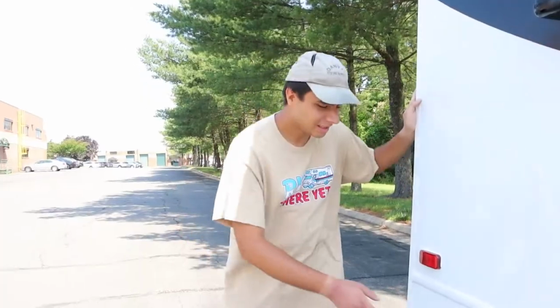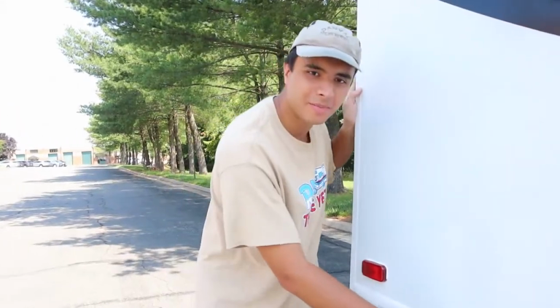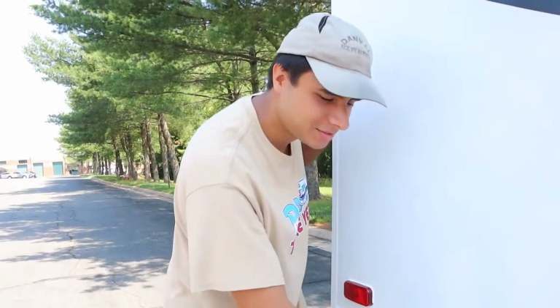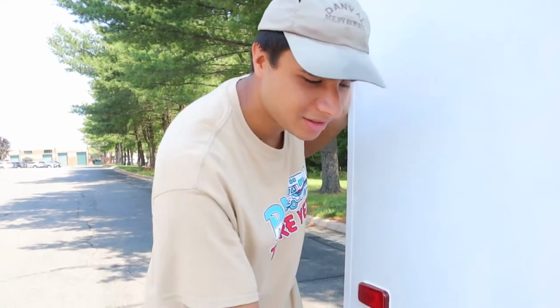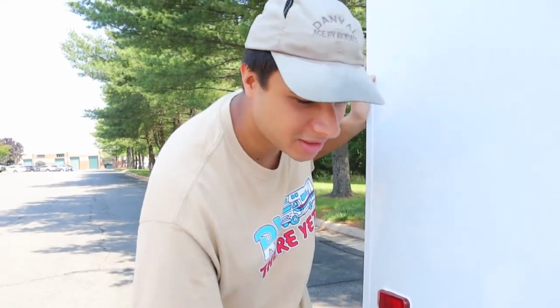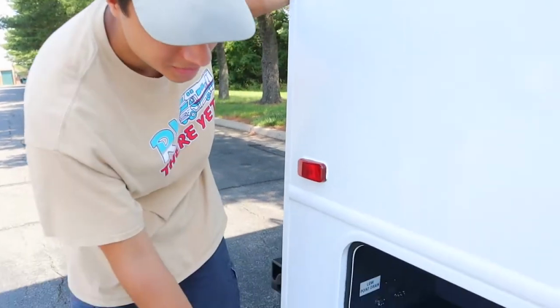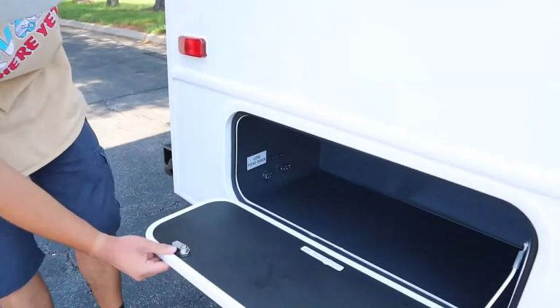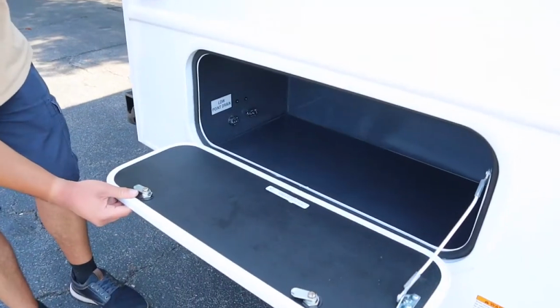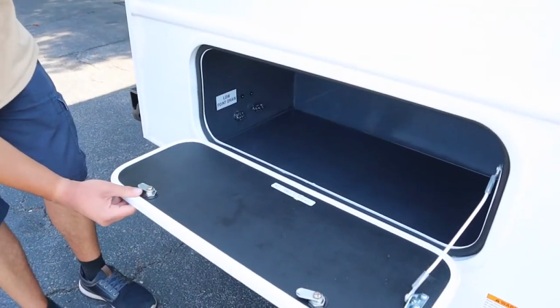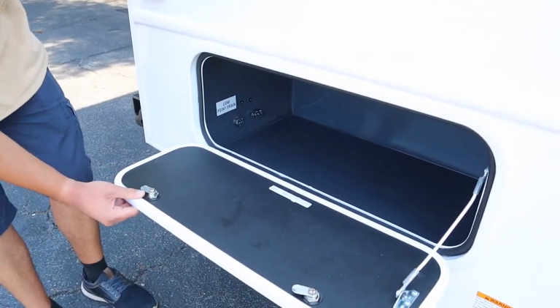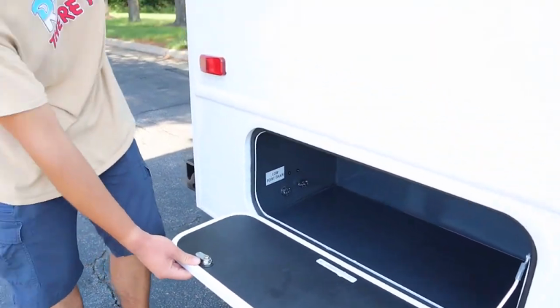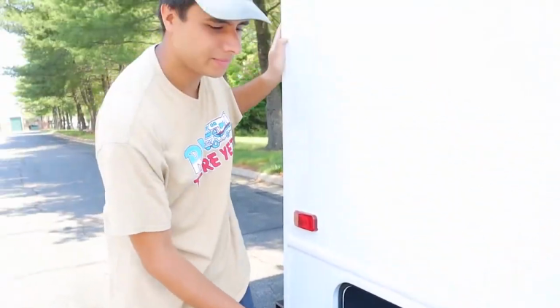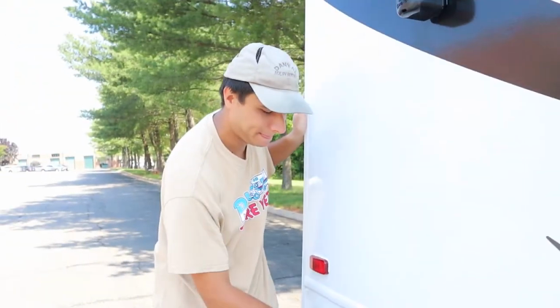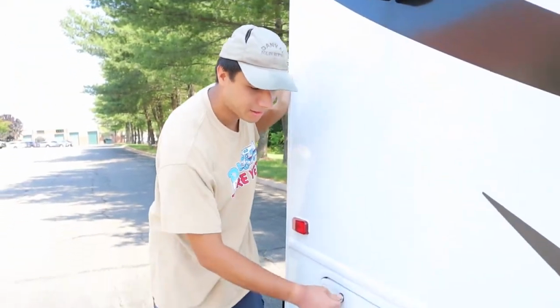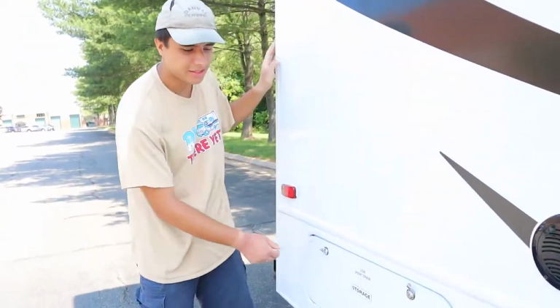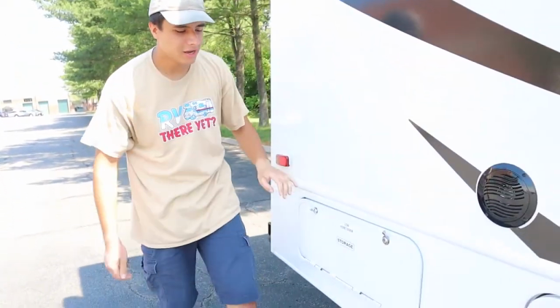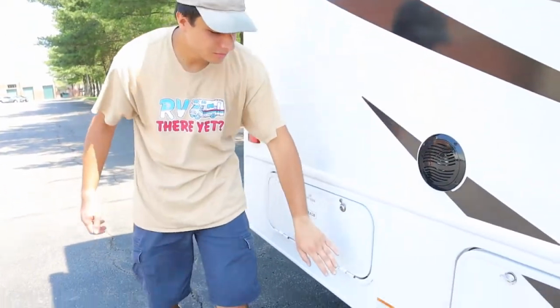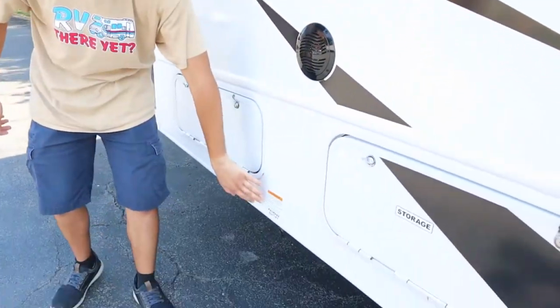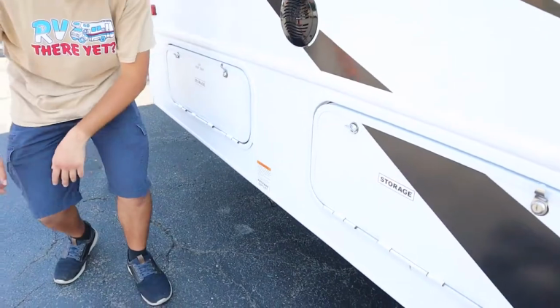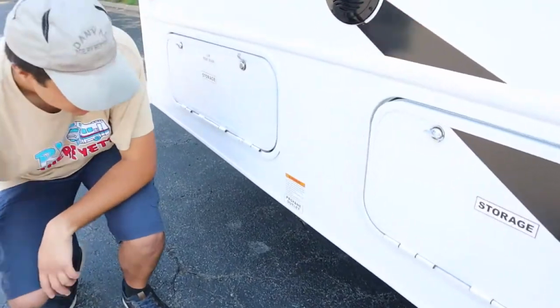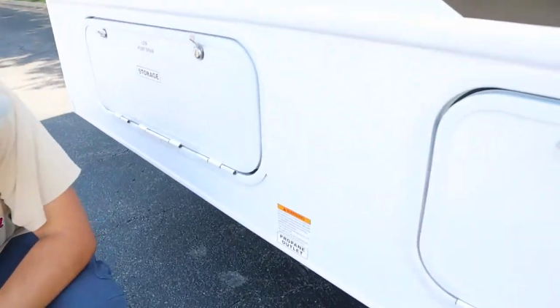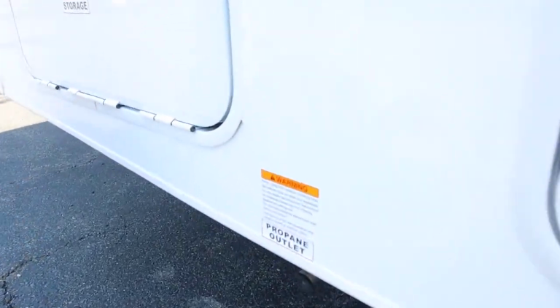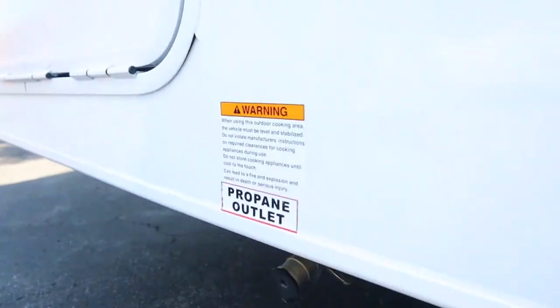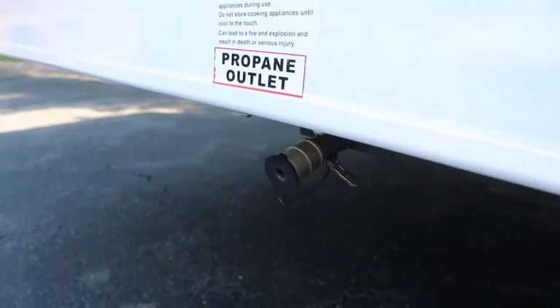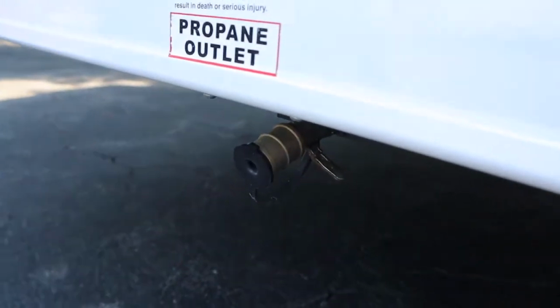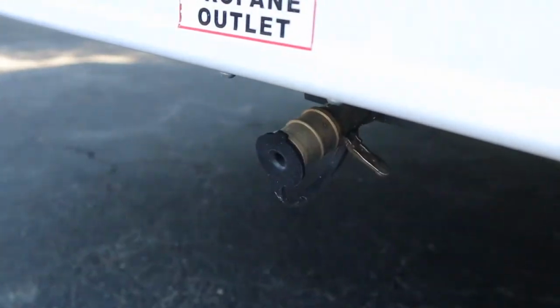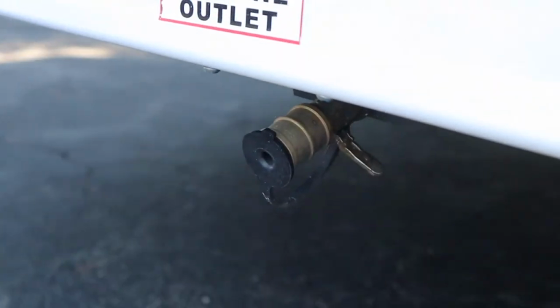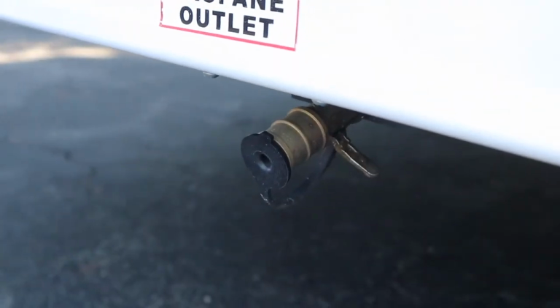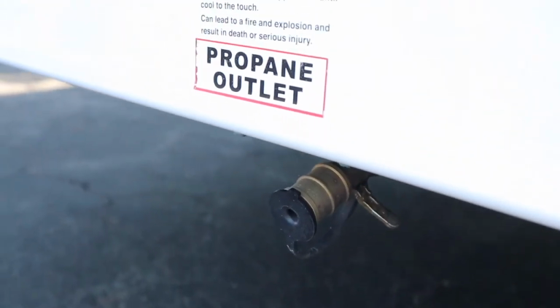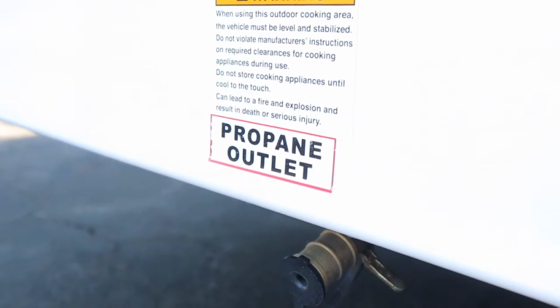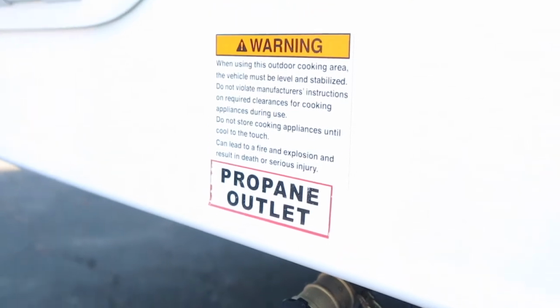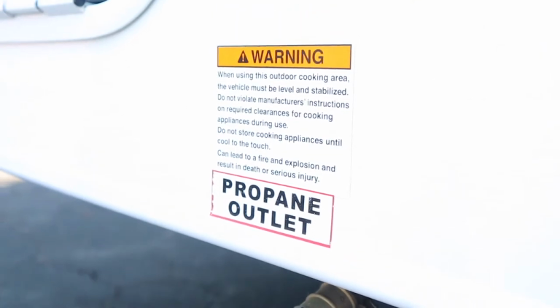Now onto the passenger side — you have a lot of storage on this side. Next to that you have your propane outlet down here. If you have a grill at your campsite and want to hook it up here, you can take propane from the propane tank that's connected to this RV.